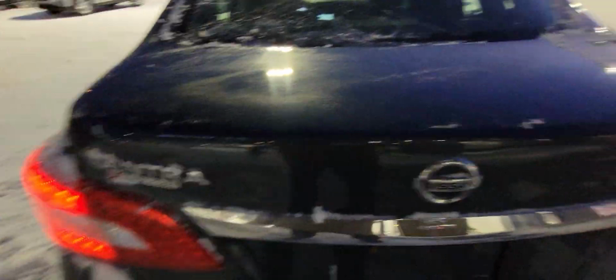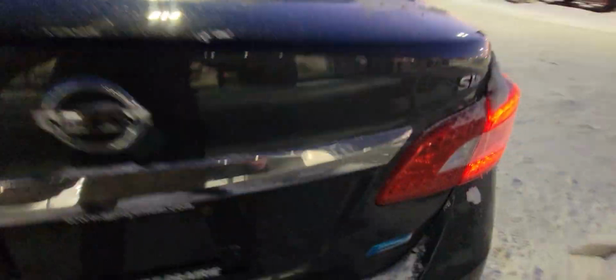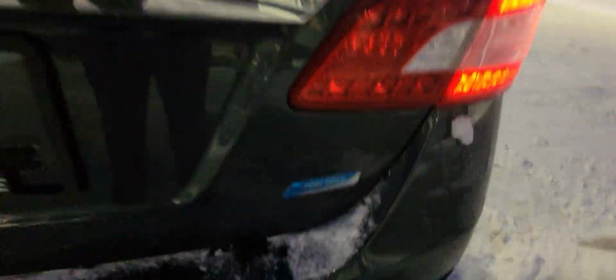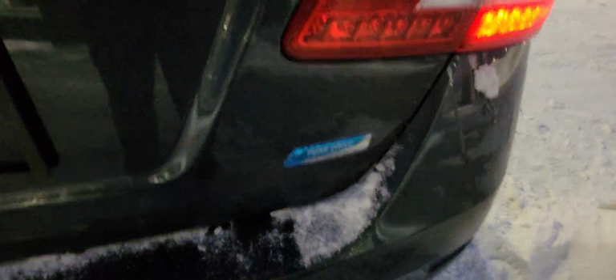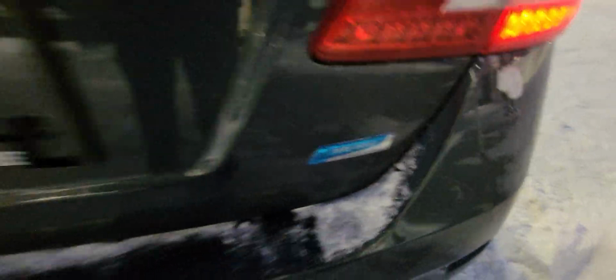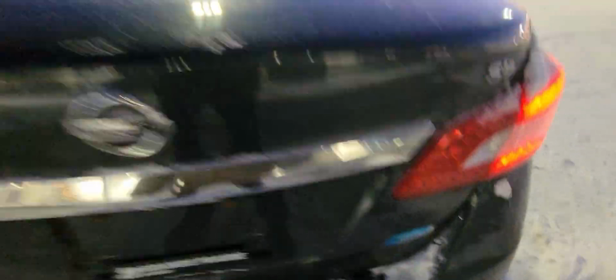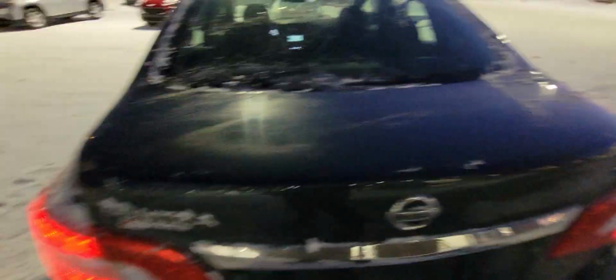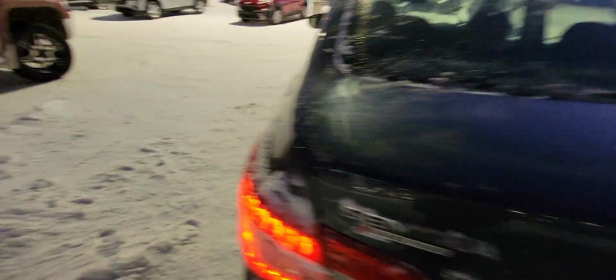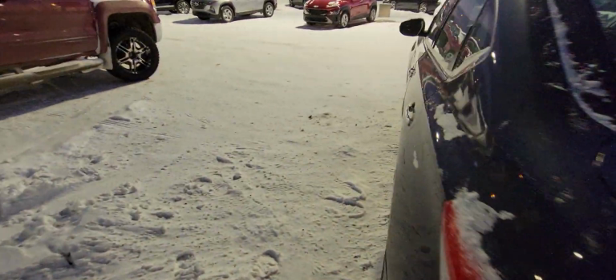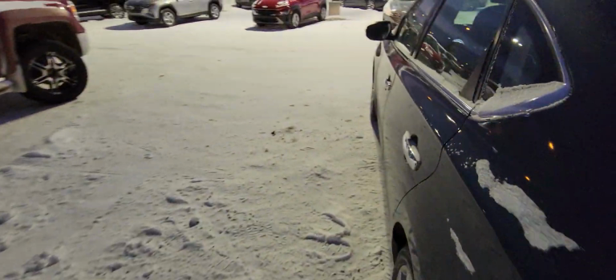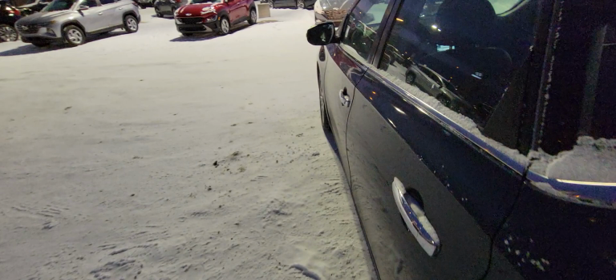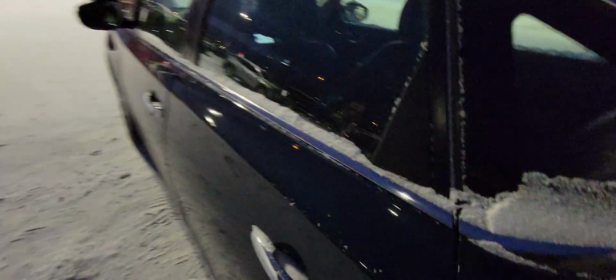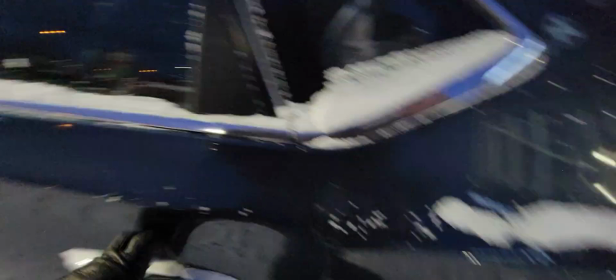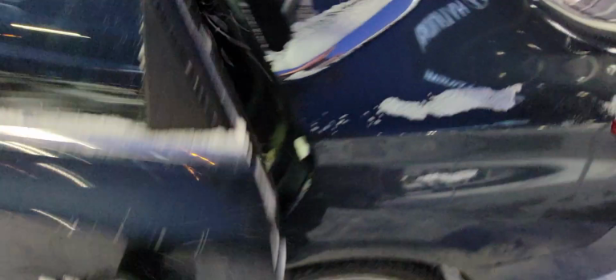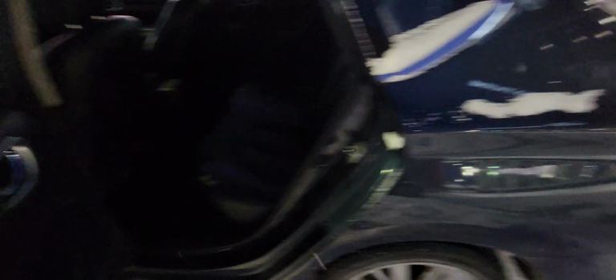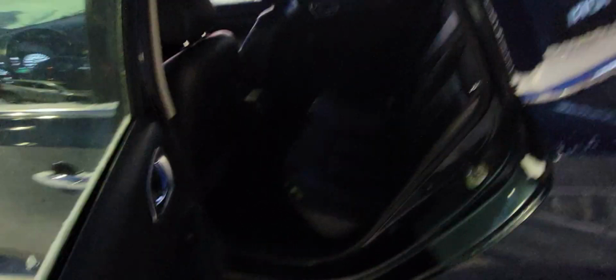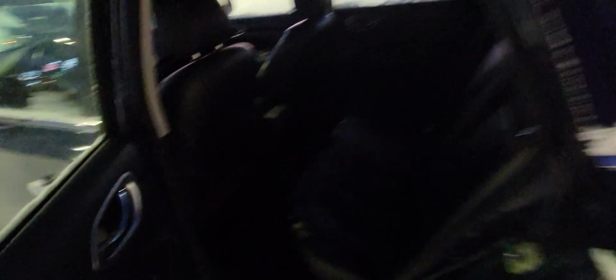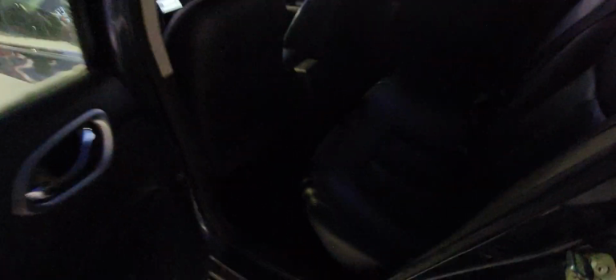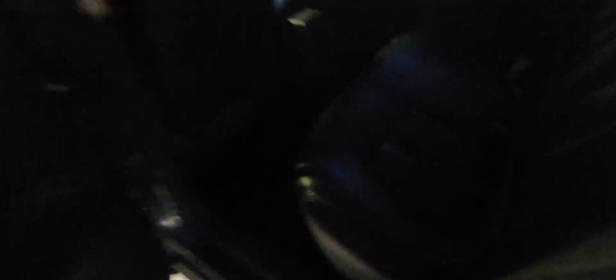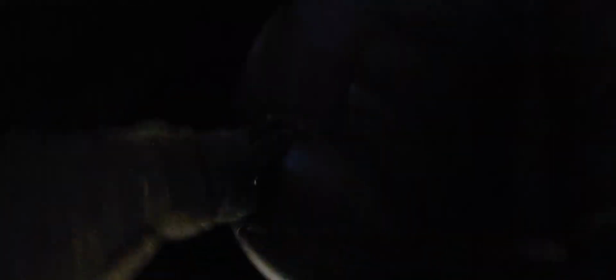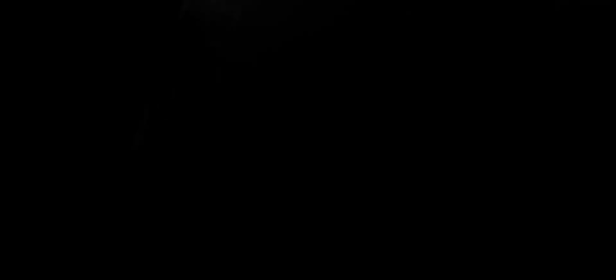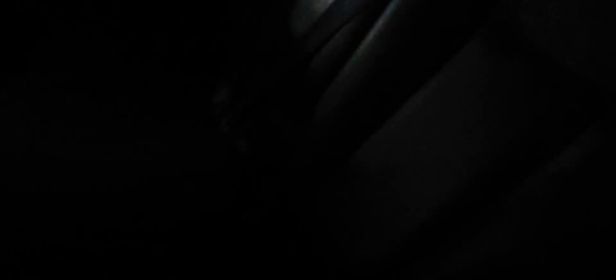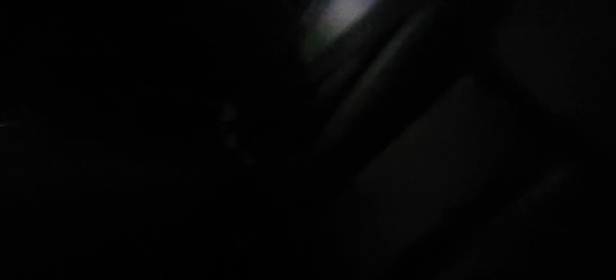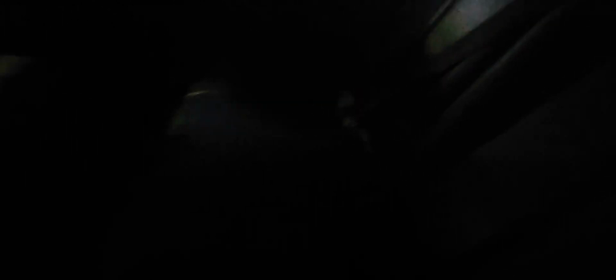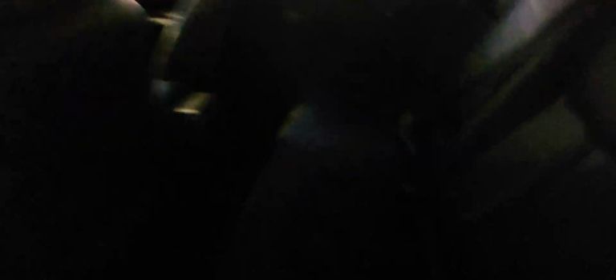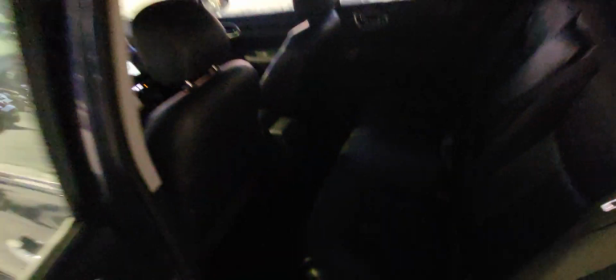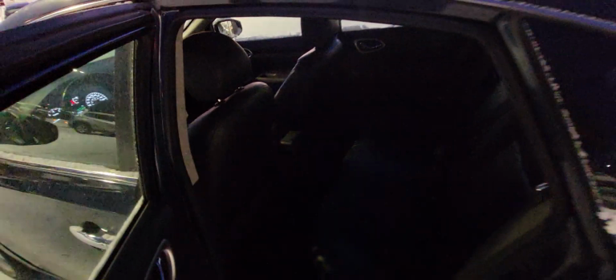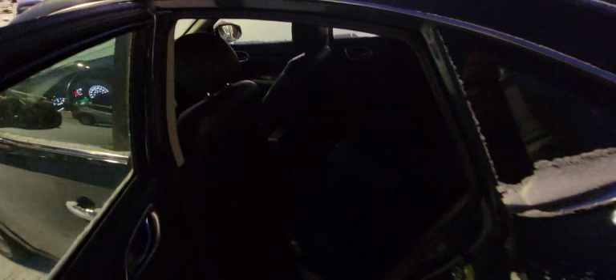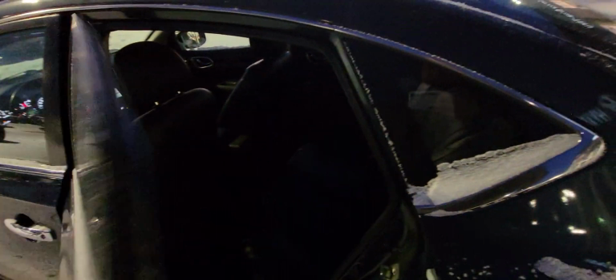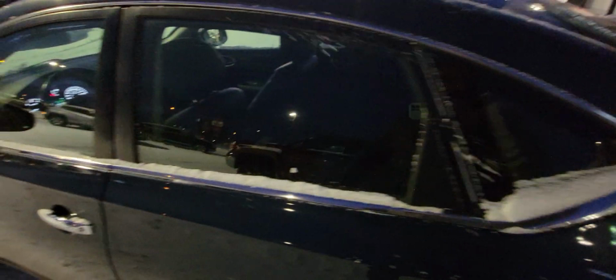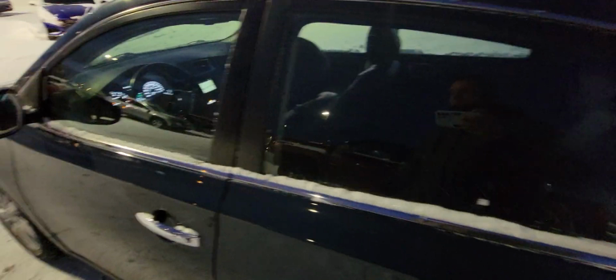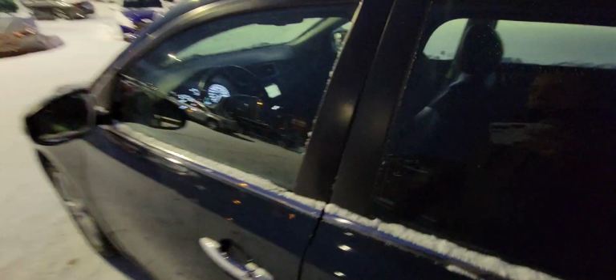This does have Nissan's pure drive system, so this is going to be phenomenal on fuel. Loads of room in the back seat as well. It does have leather seats, so that's going to make things nice and easy for you to keep clean and be comfortable.